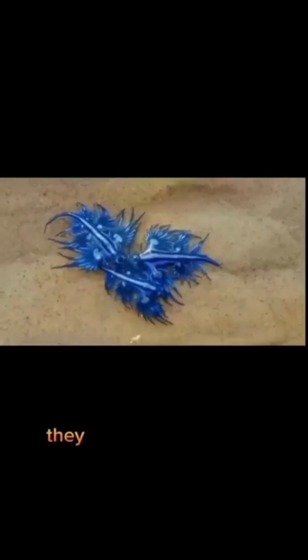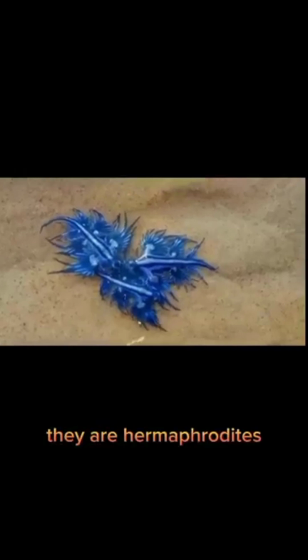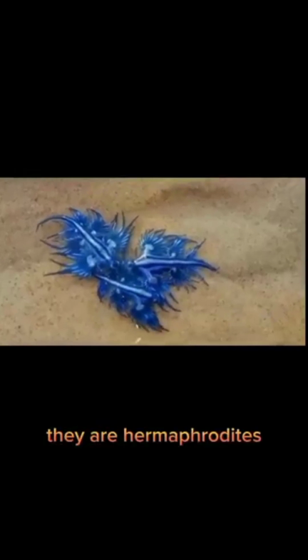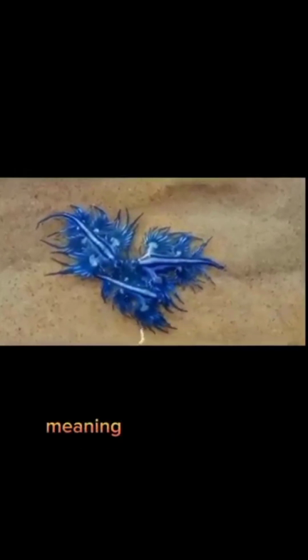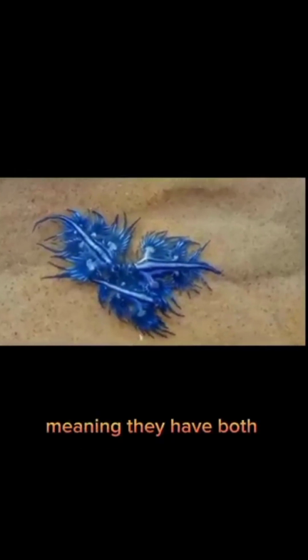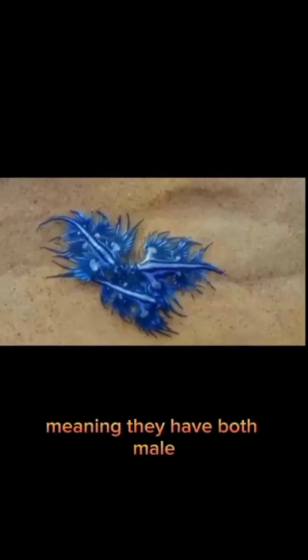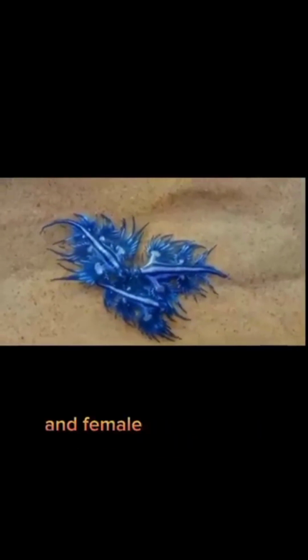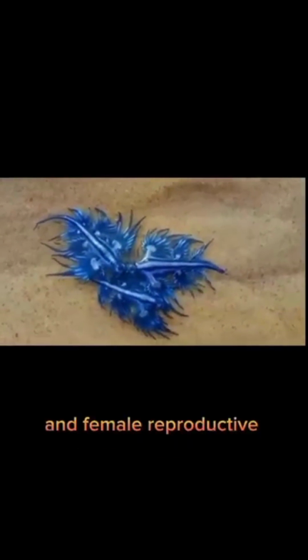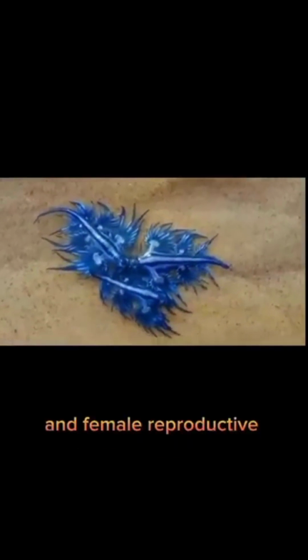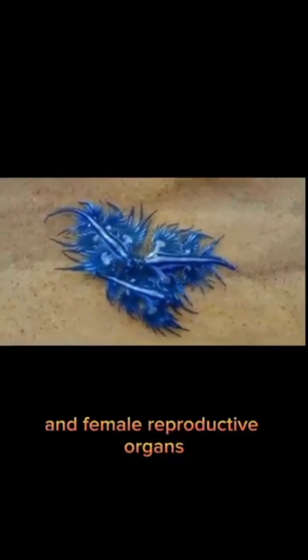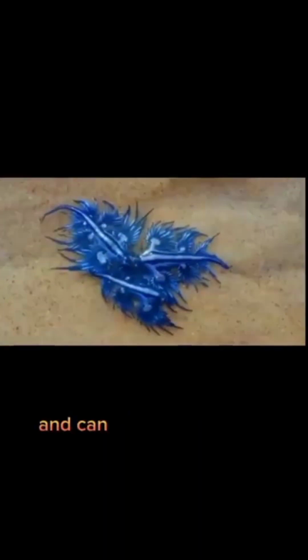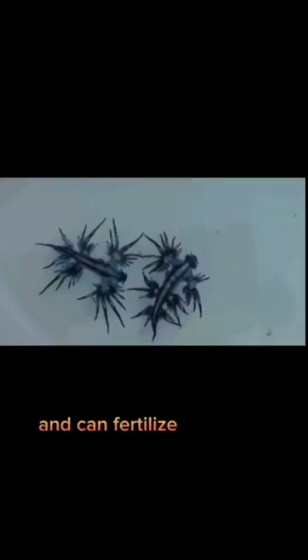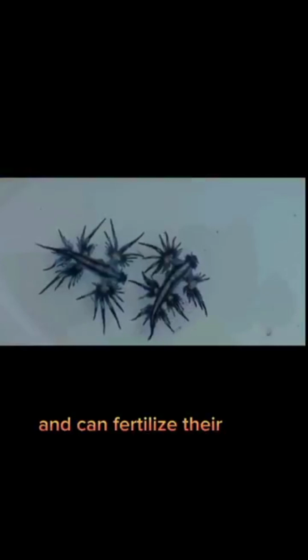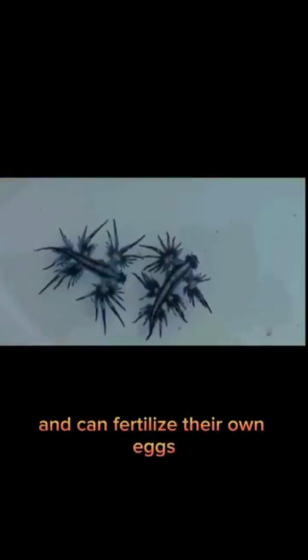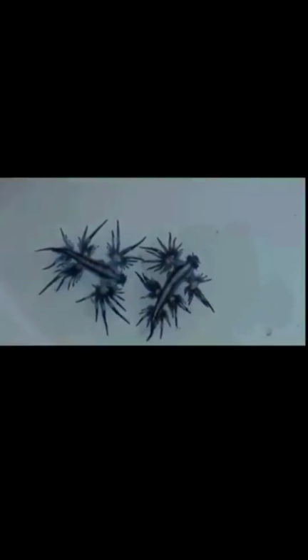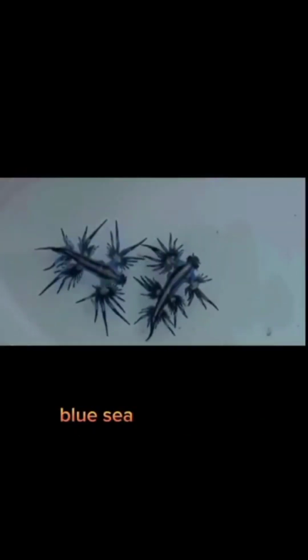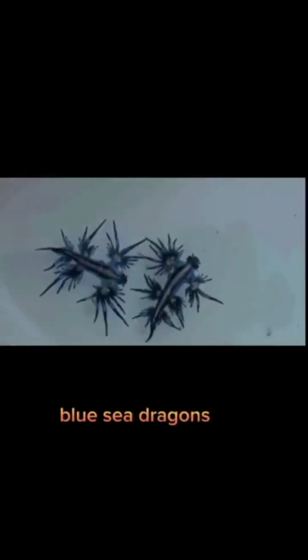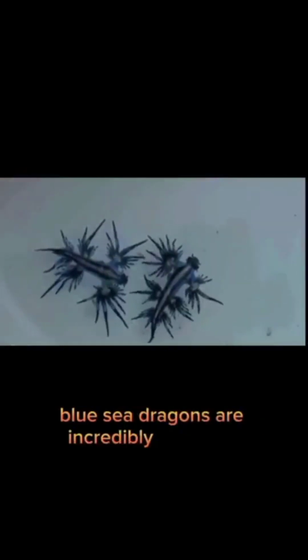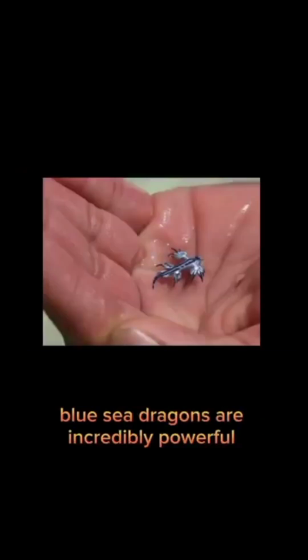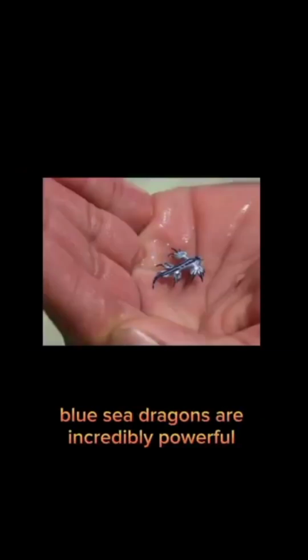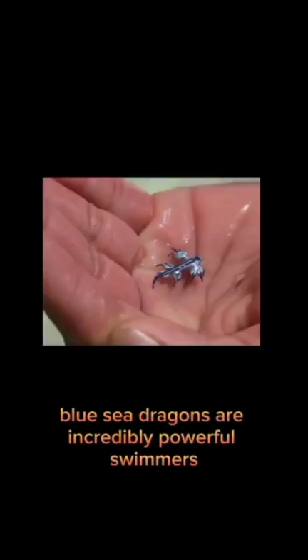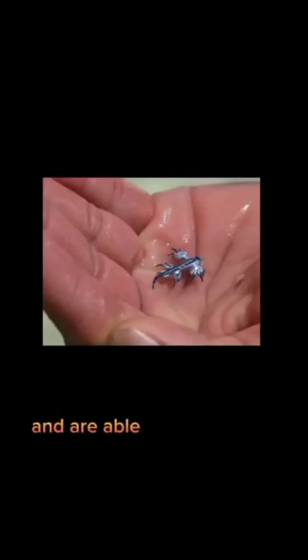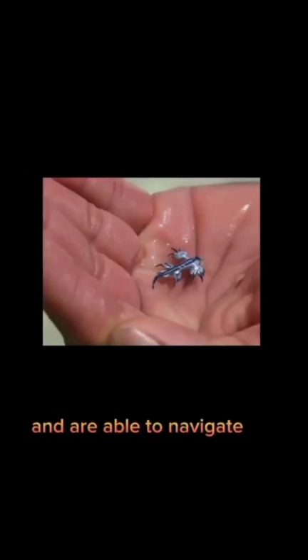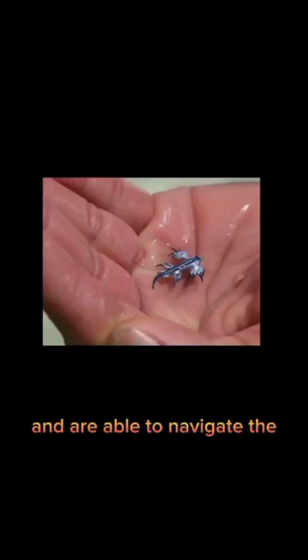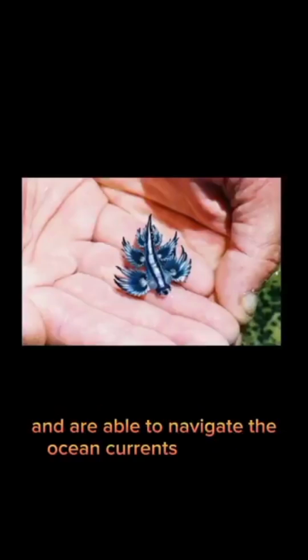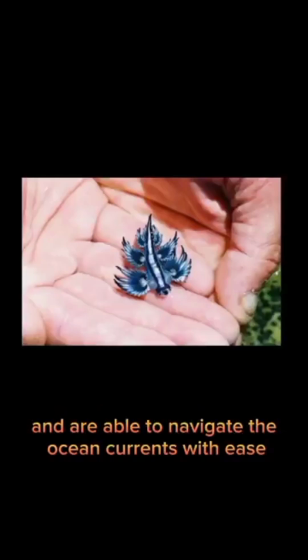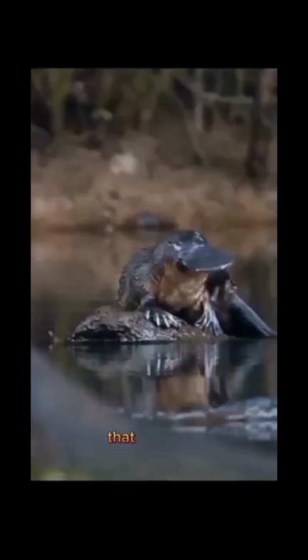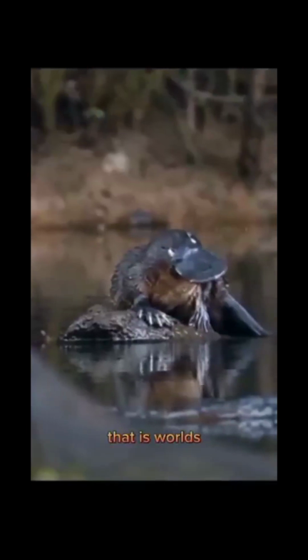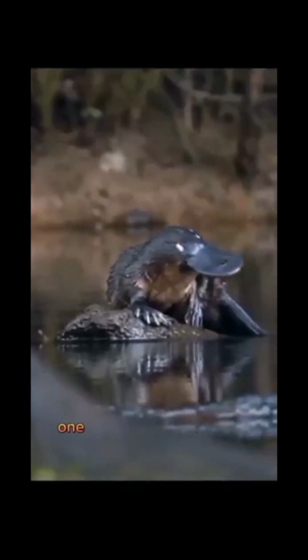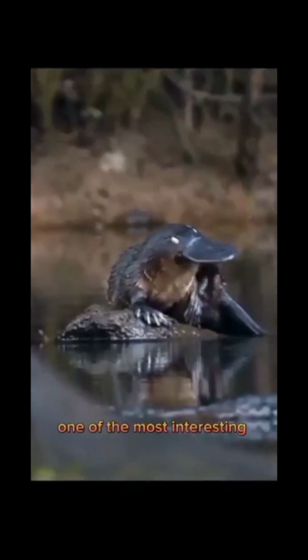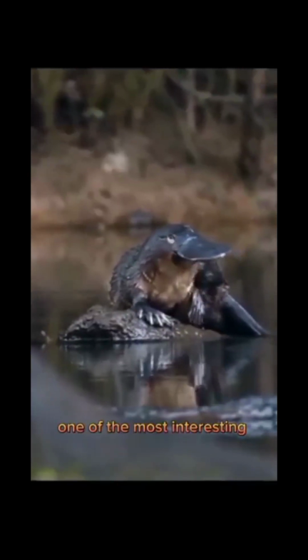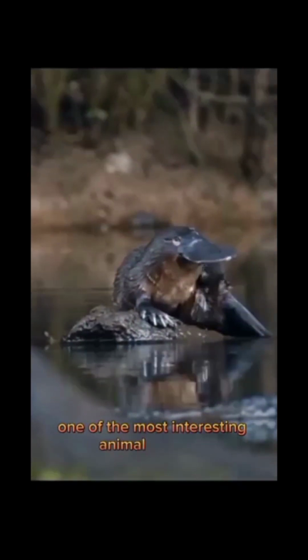They are hermaphrodites, meaning they have both male and female reproductive organs and can fertilize their own eggs. Blue Sea Dragons are incredibly powerful swimmers and are able to navigate the ocean currents with ease.